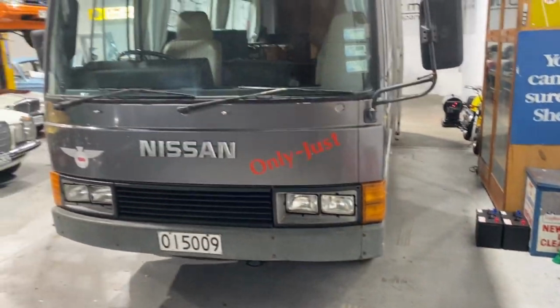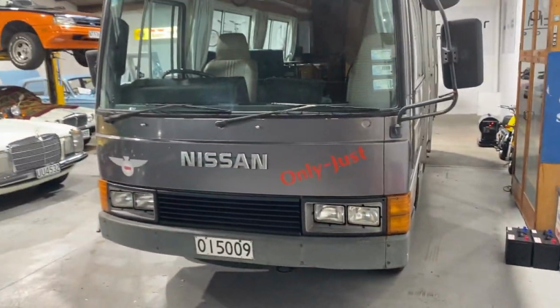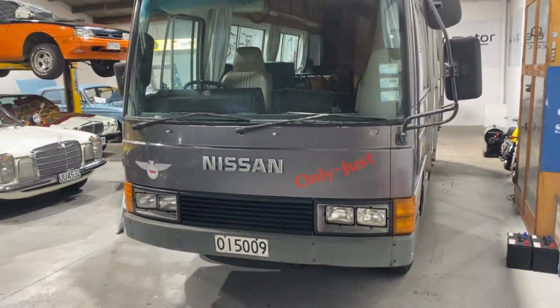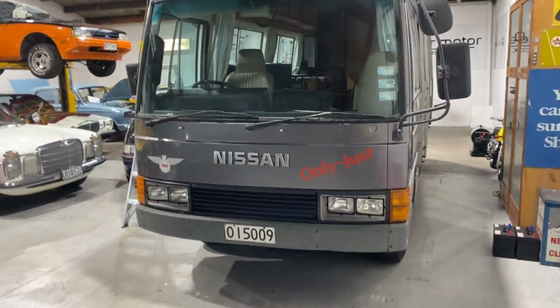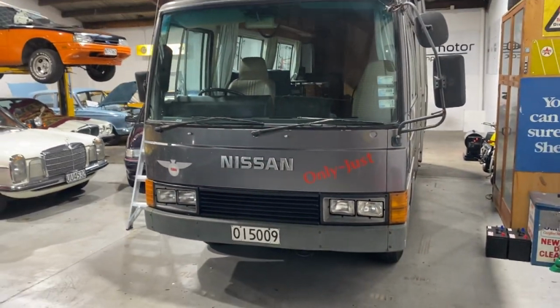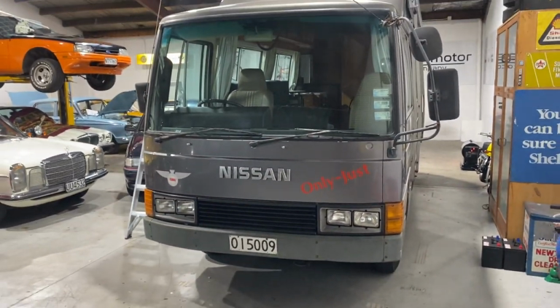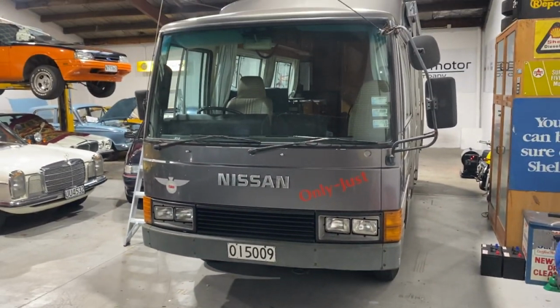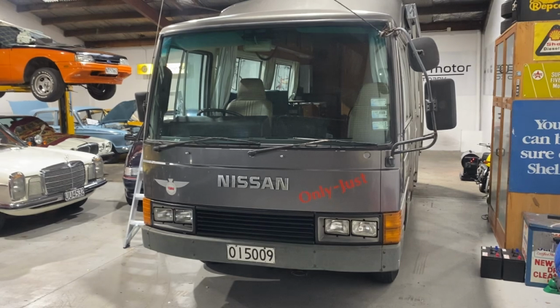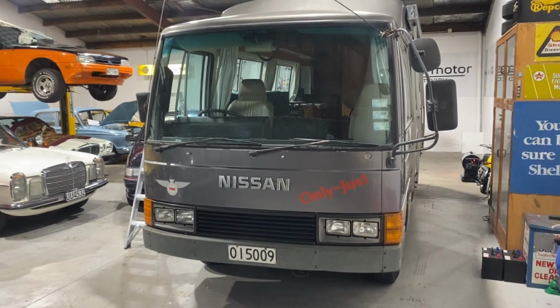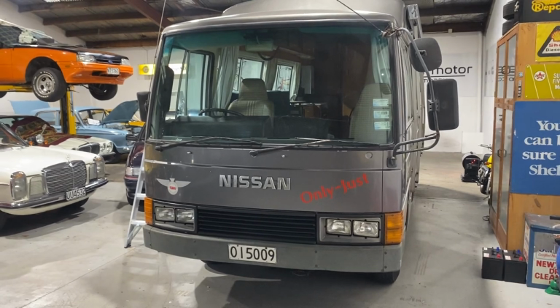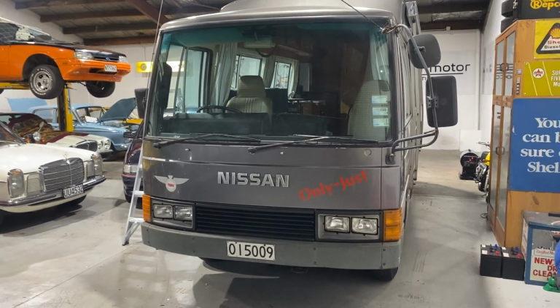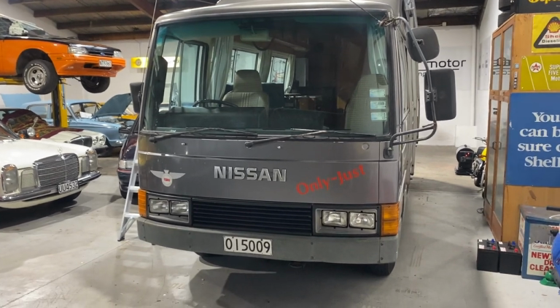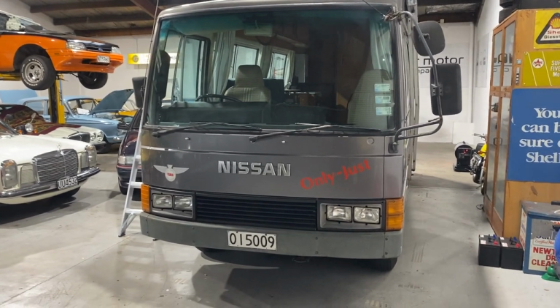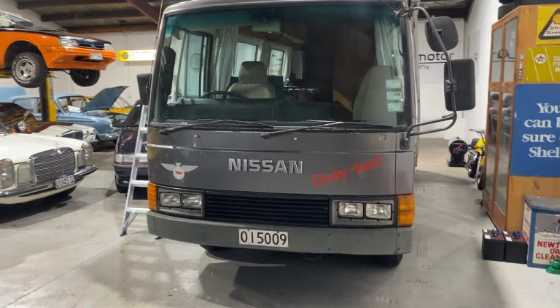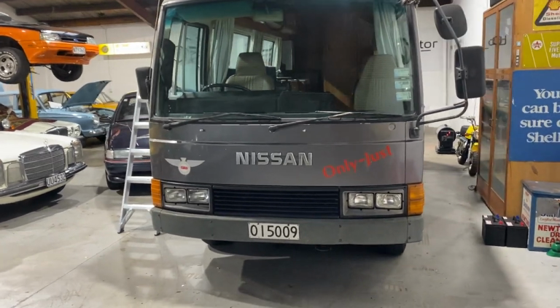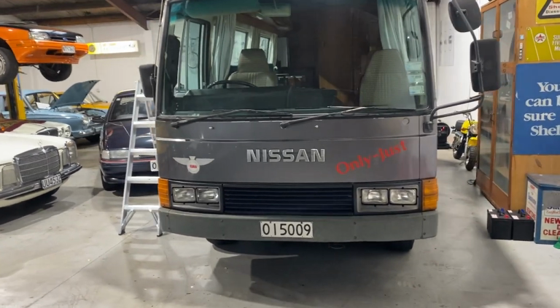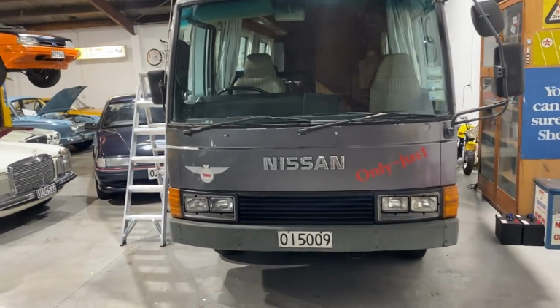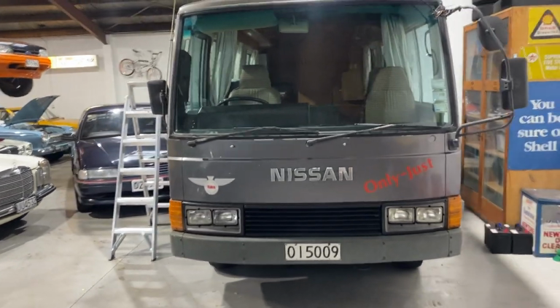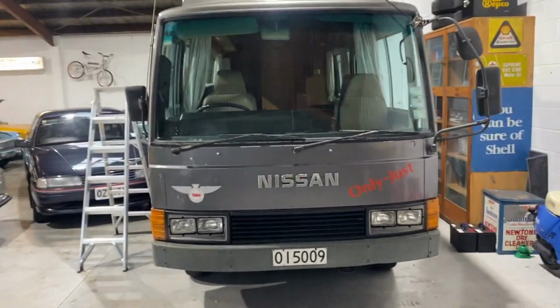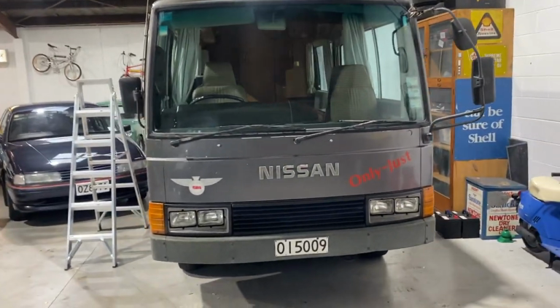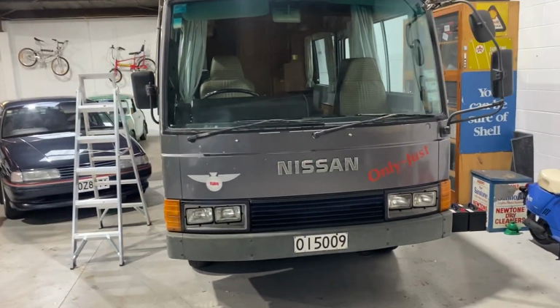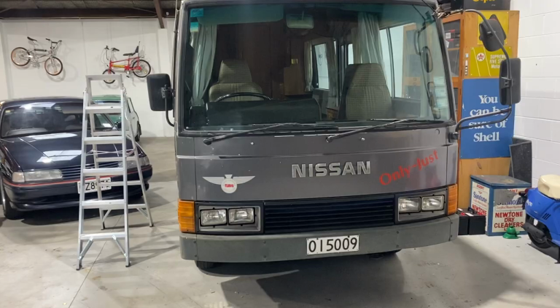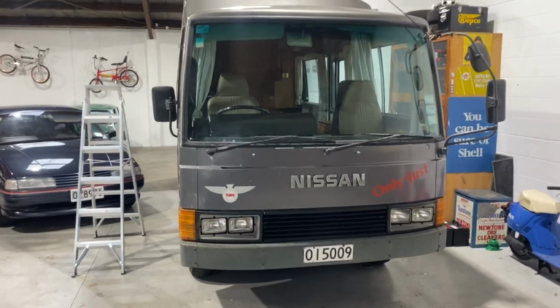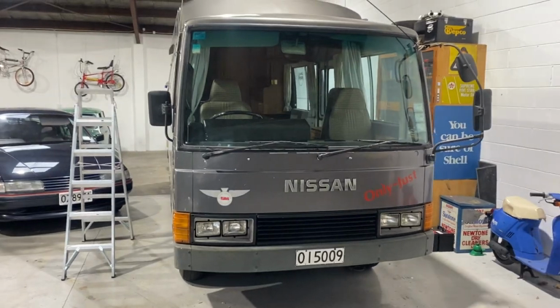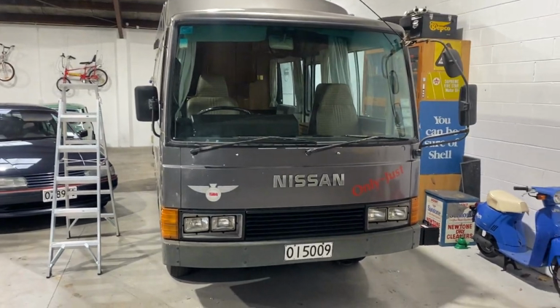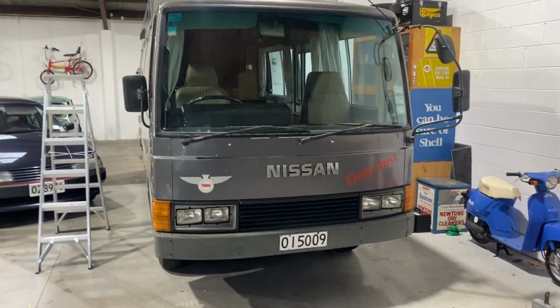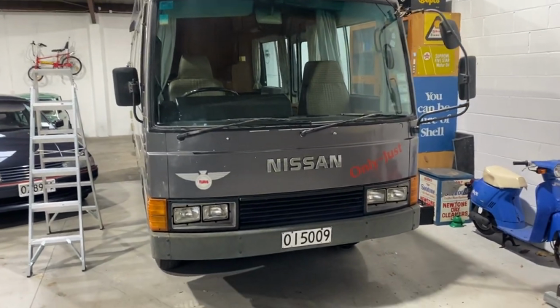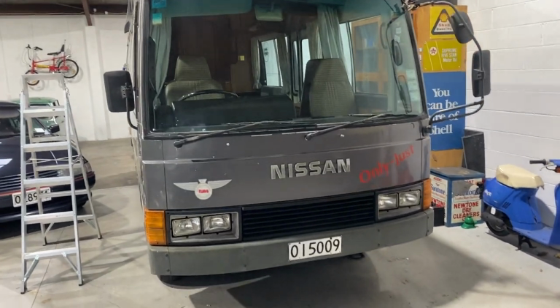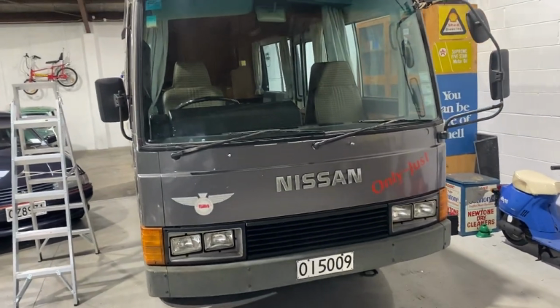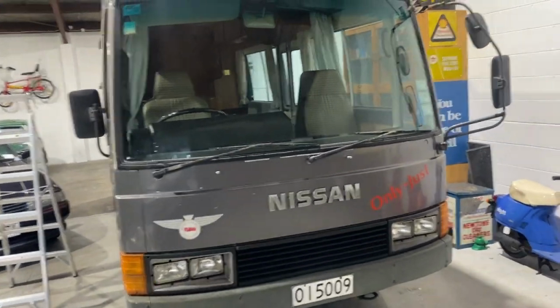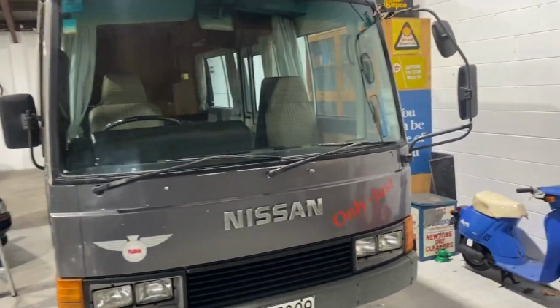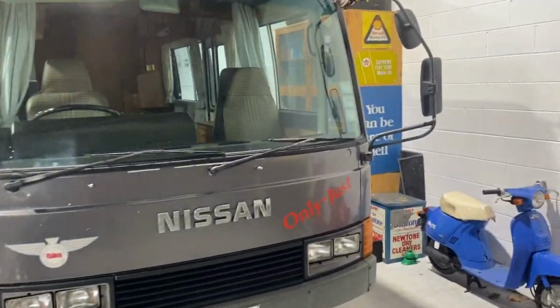It's going to have a new COF, six months registration, and plenty of road user charges. We bought it from a deceased estate up in Hamilton.